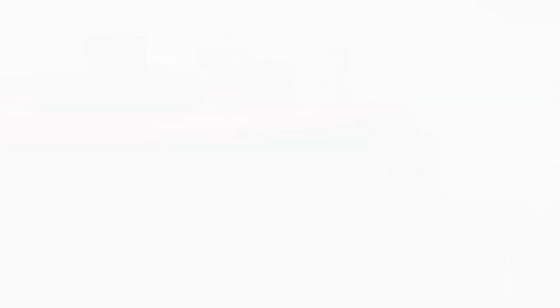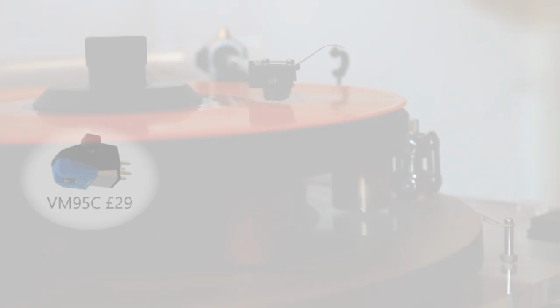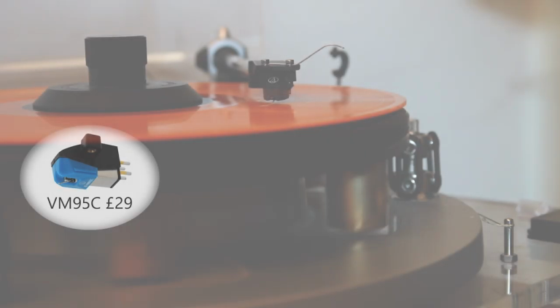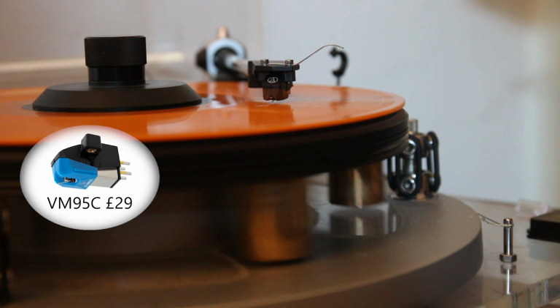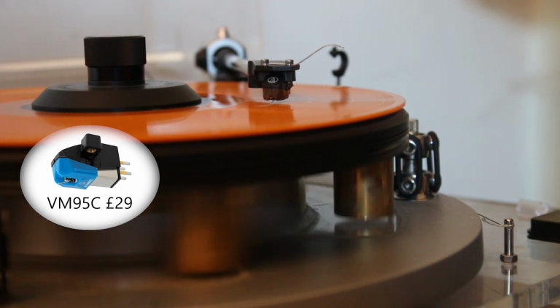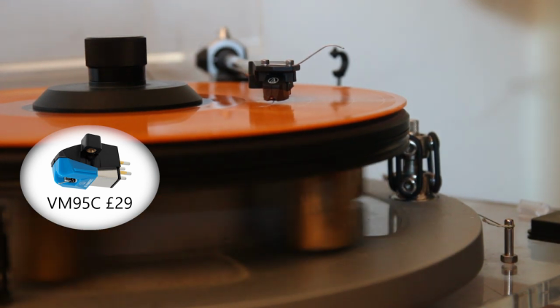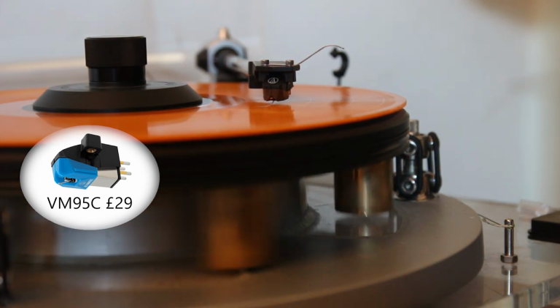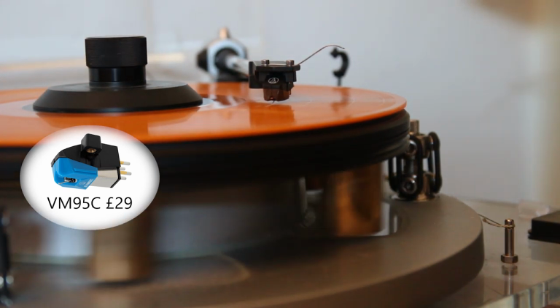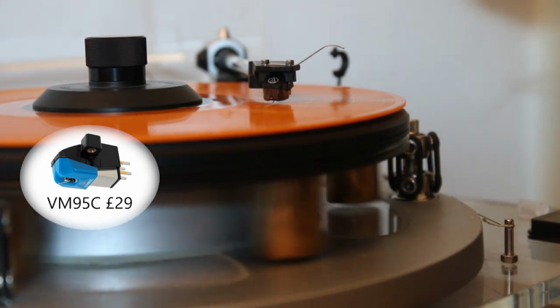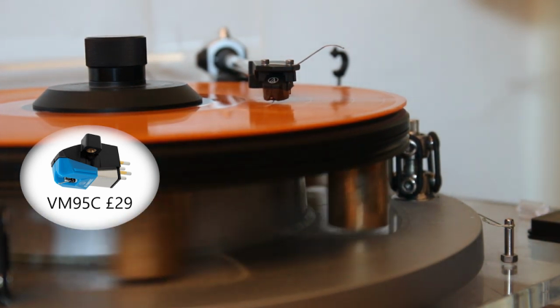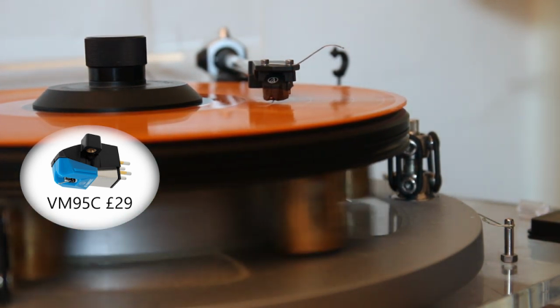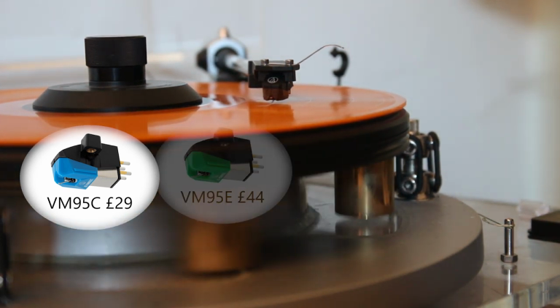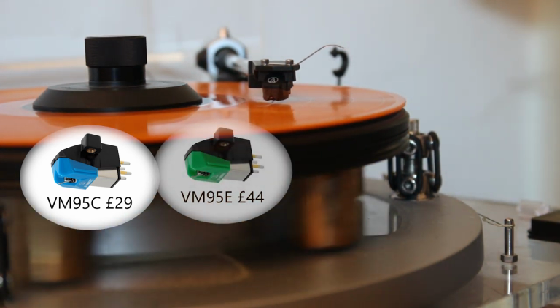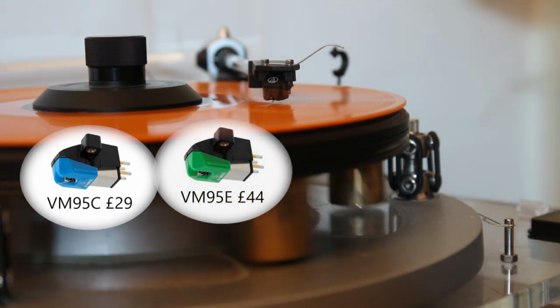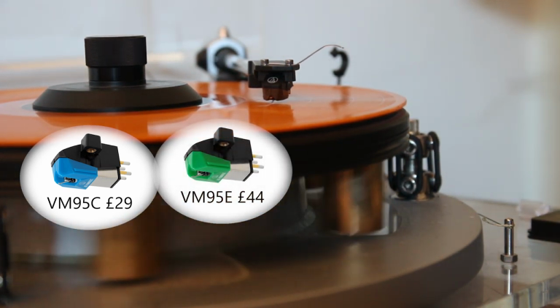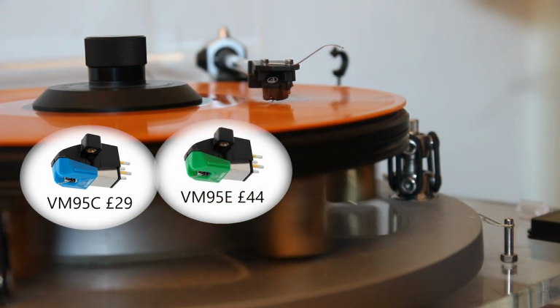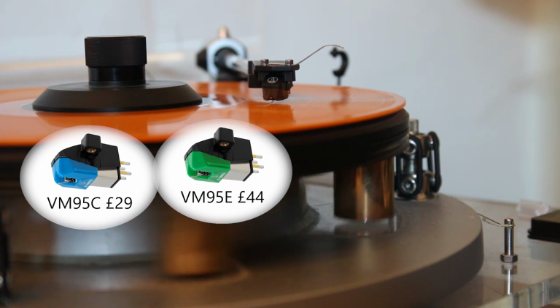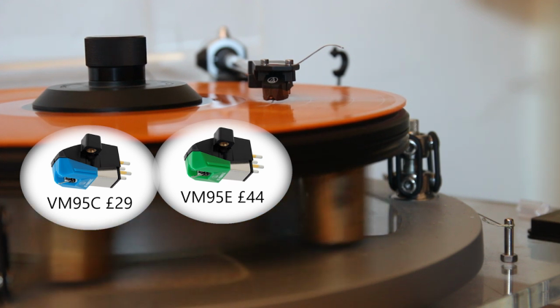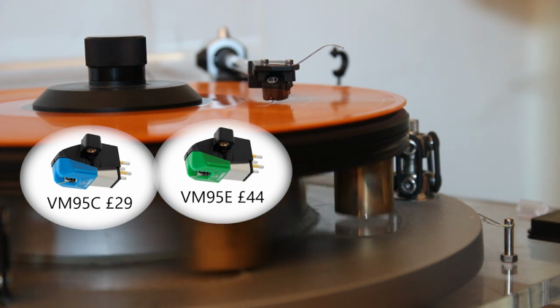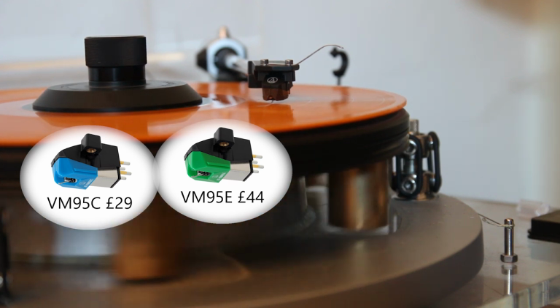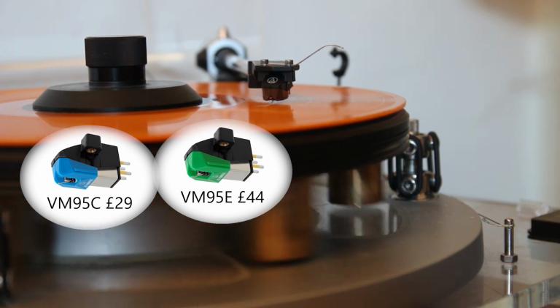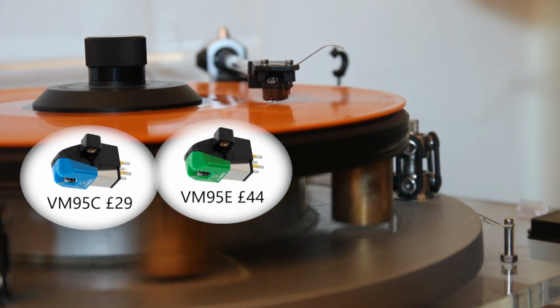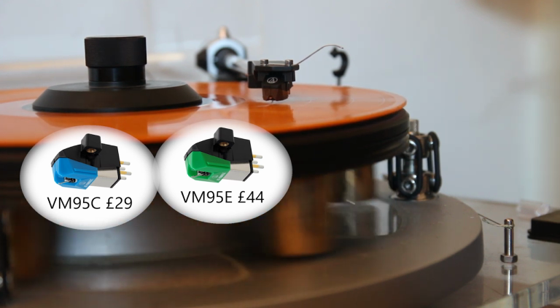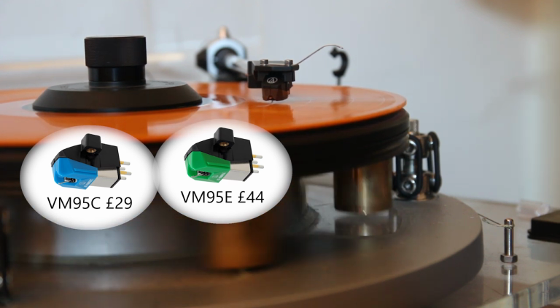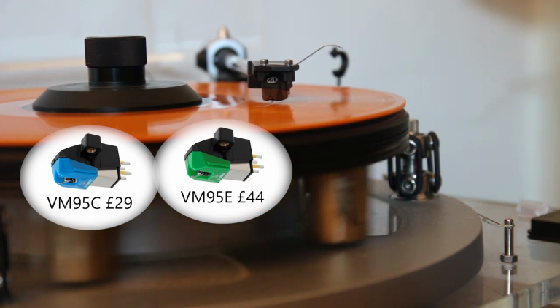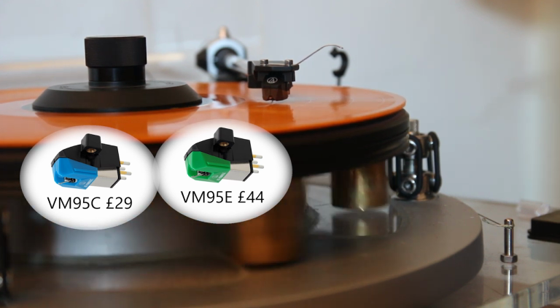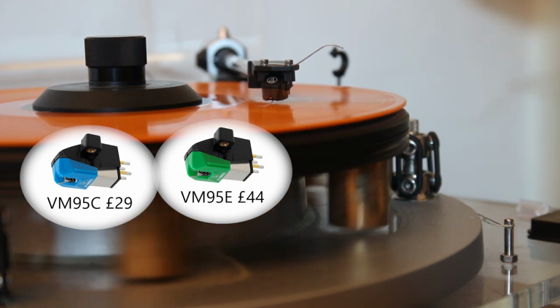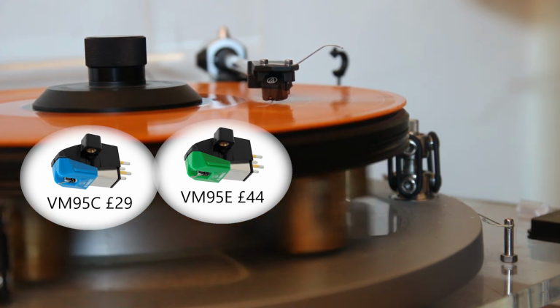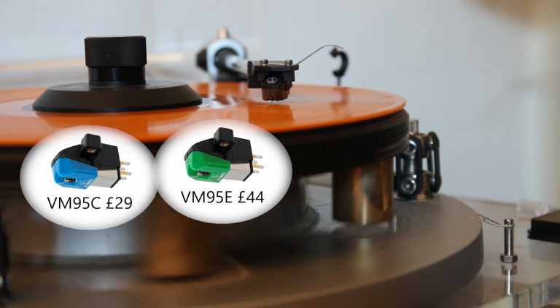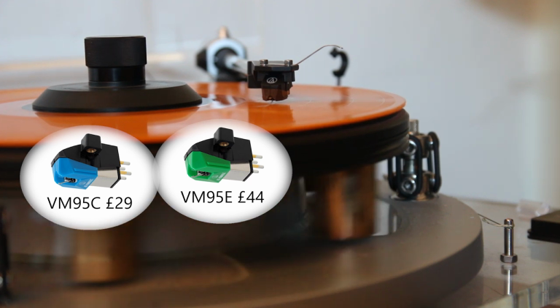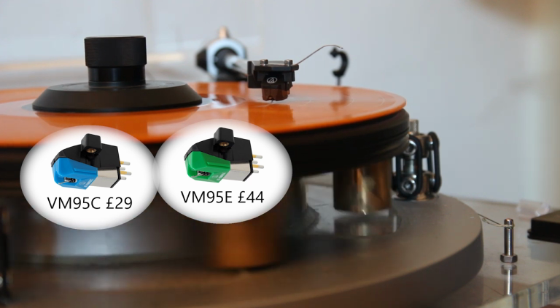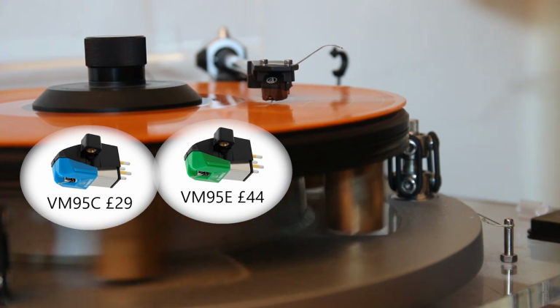The entry level VM95C at £29 and the VM95E at £44 use a bonded stylus, meaning it's attached to the cantilever via an additional shank of material to keep it in place.